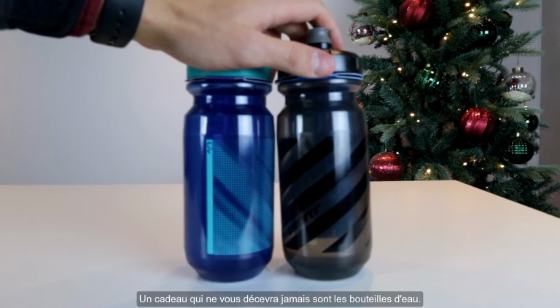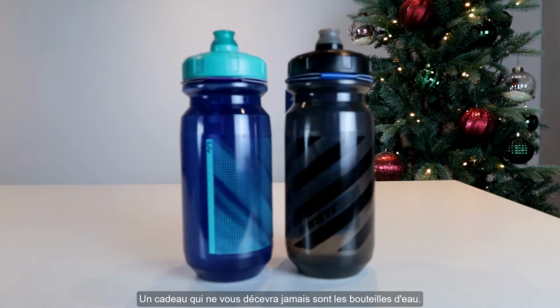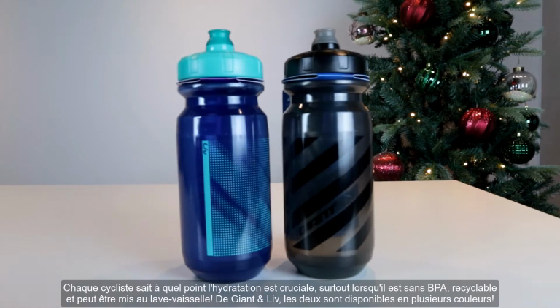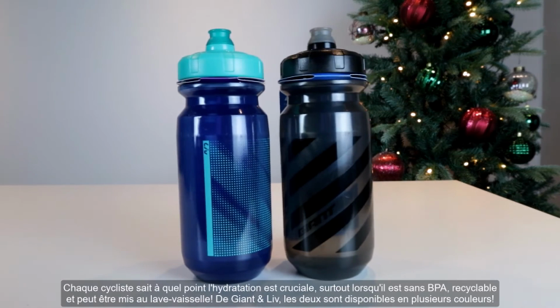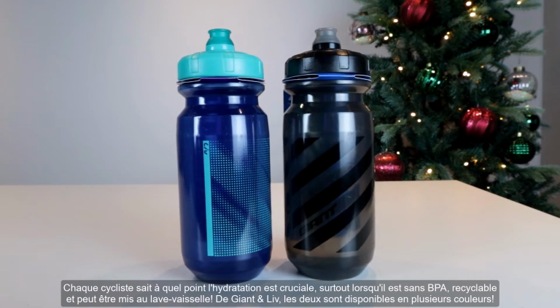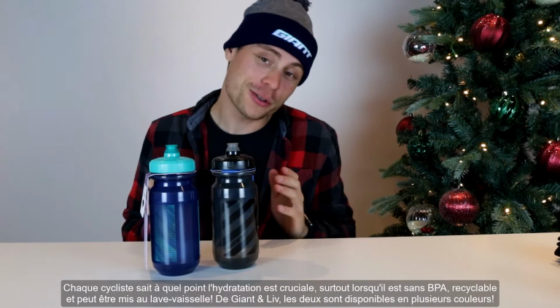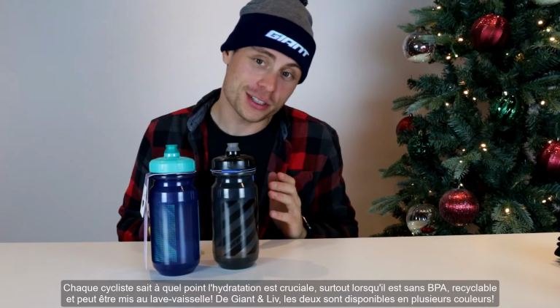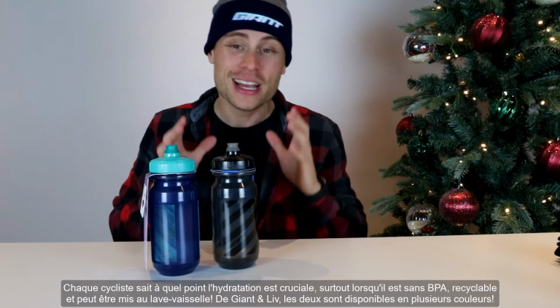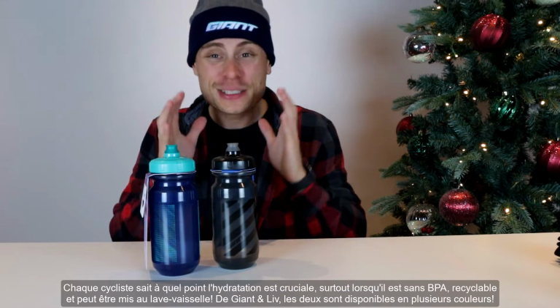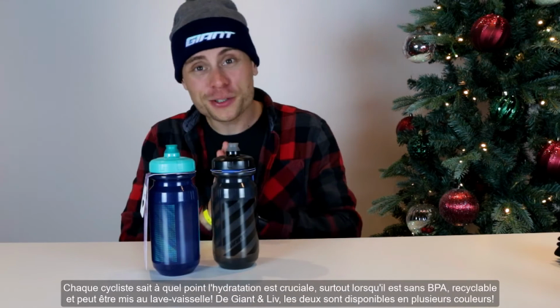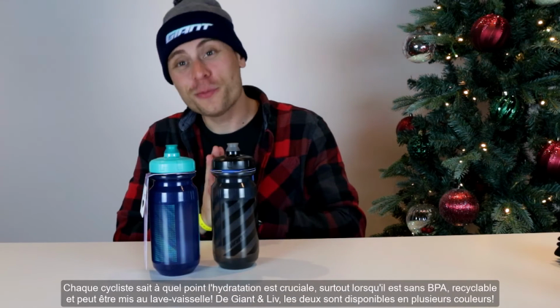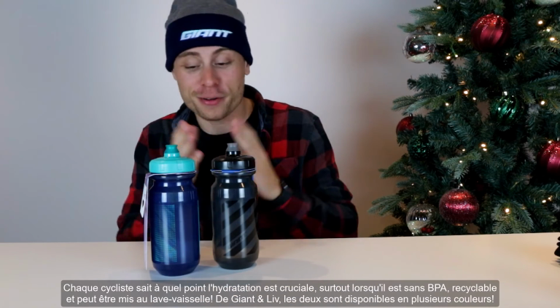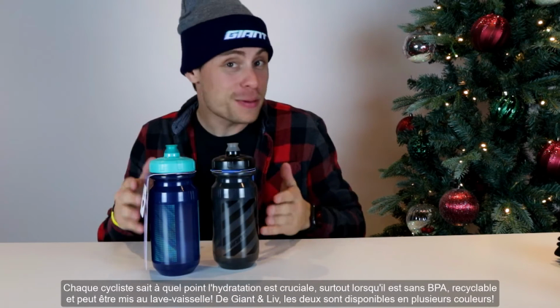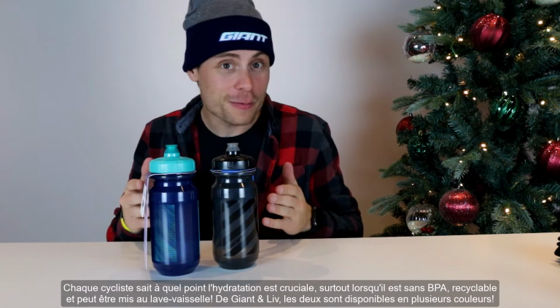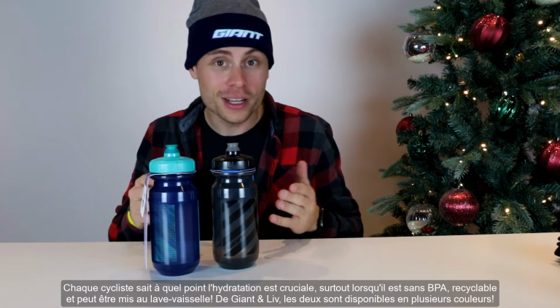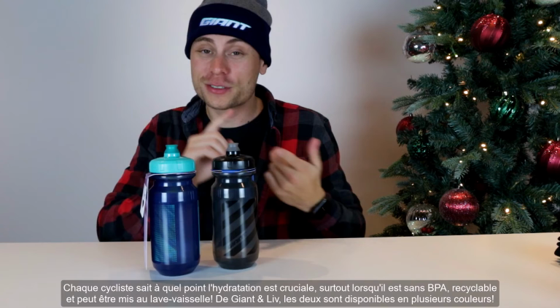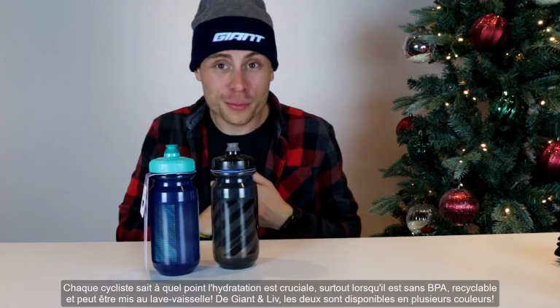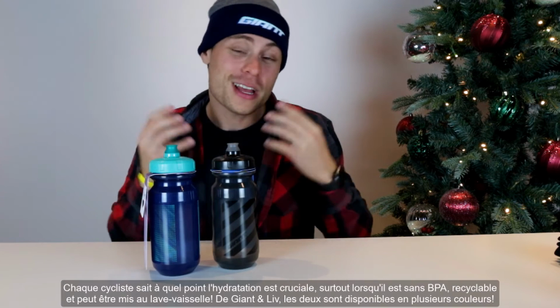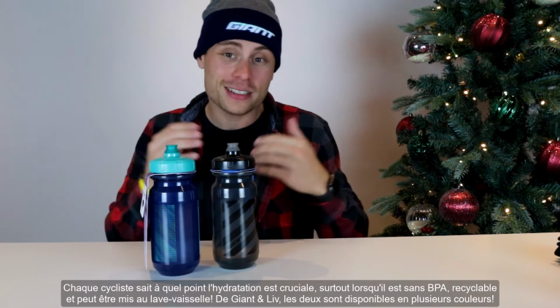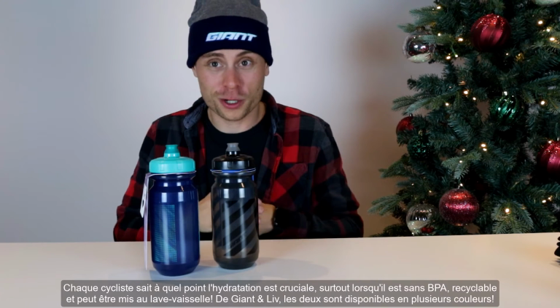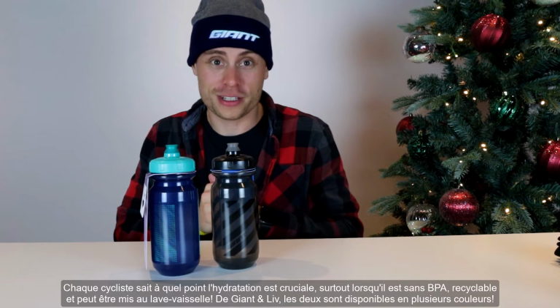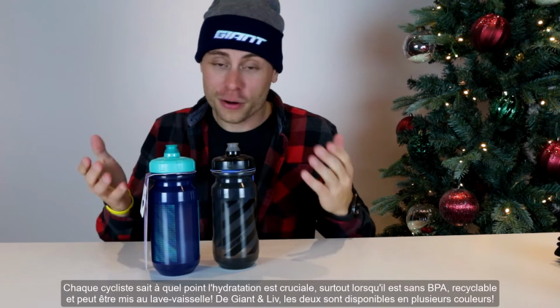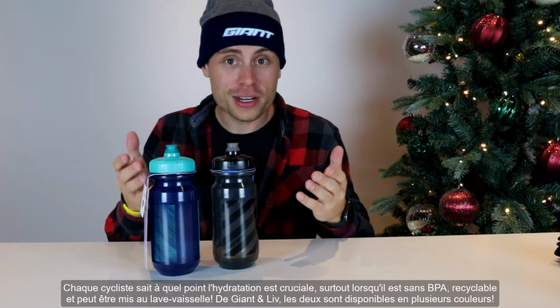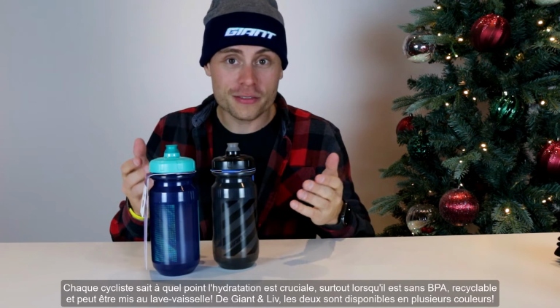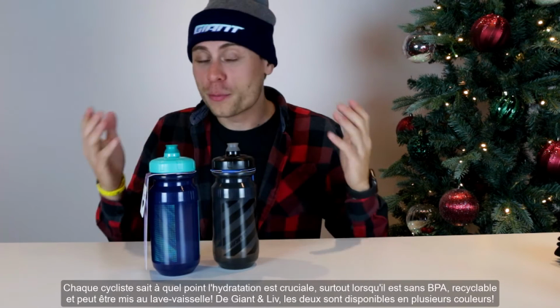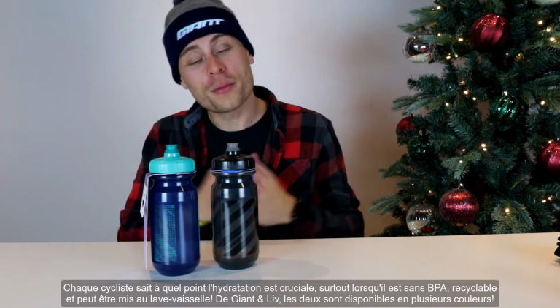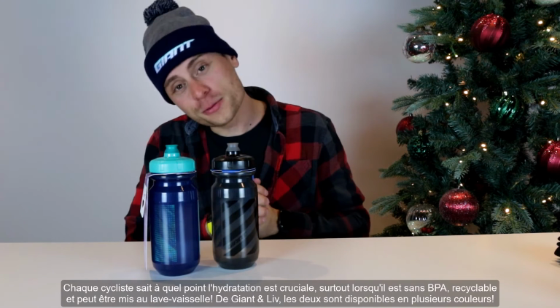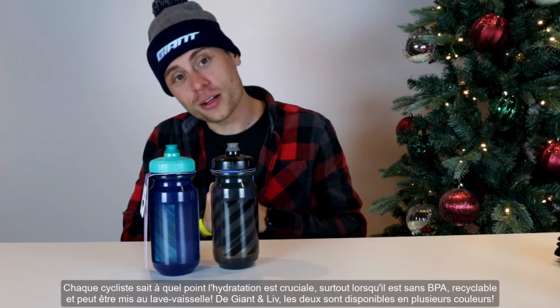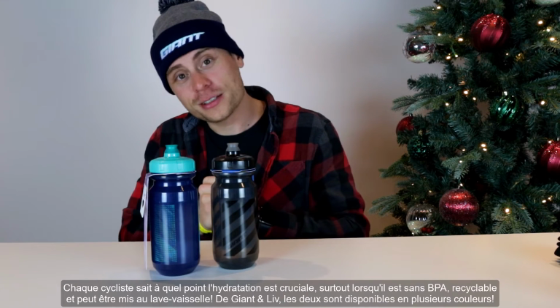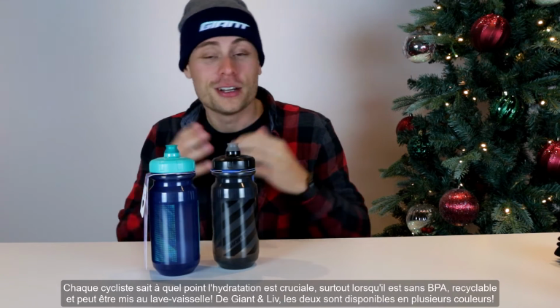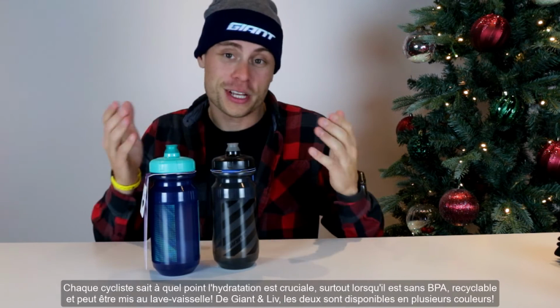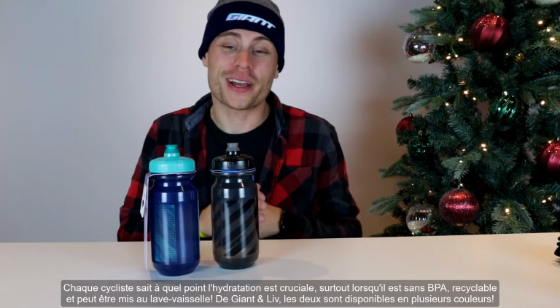Every cyclist knows how crucial hydration is, especially when they're BPA-free, recyclable, and dishwasher safe. From Giant and Liv, both come in multiple colourways, so take your pick.